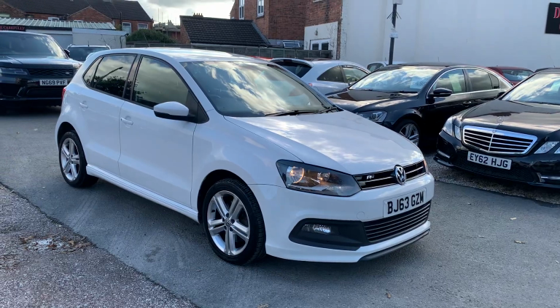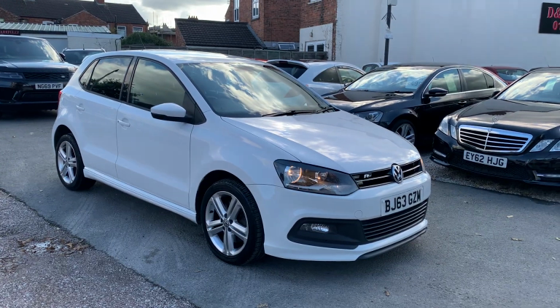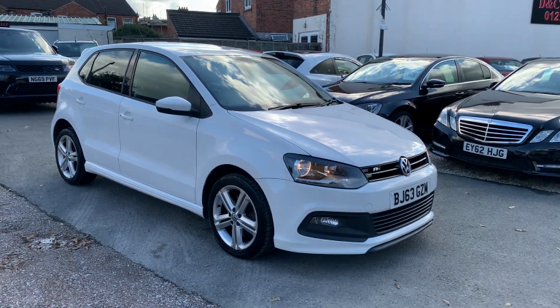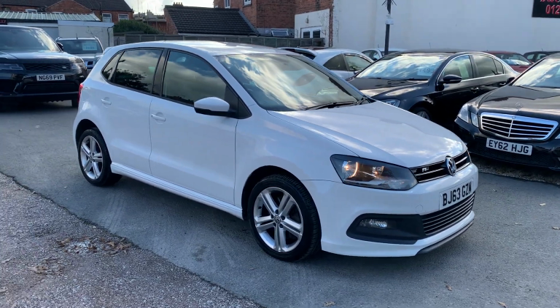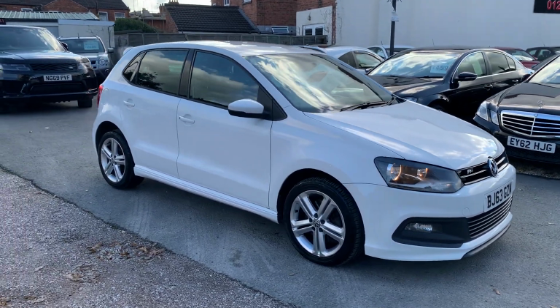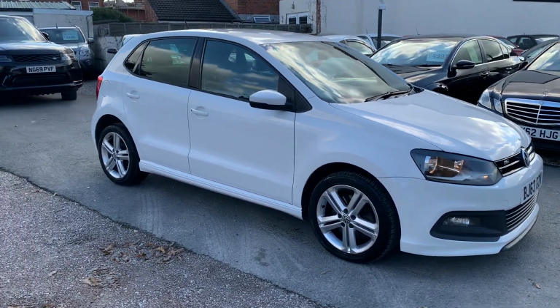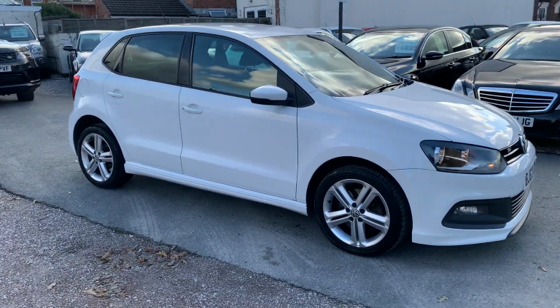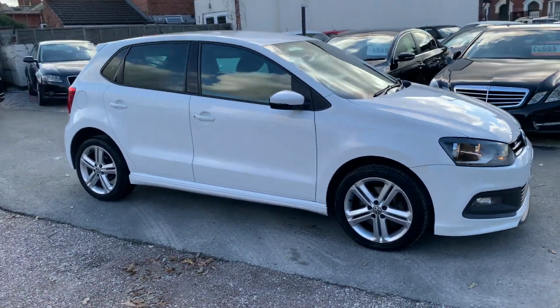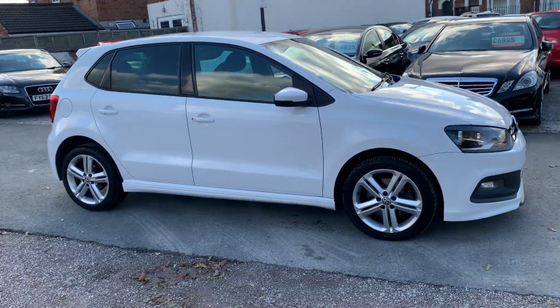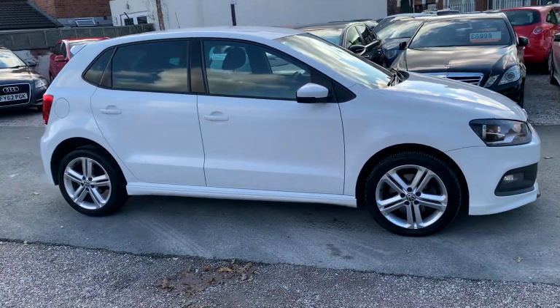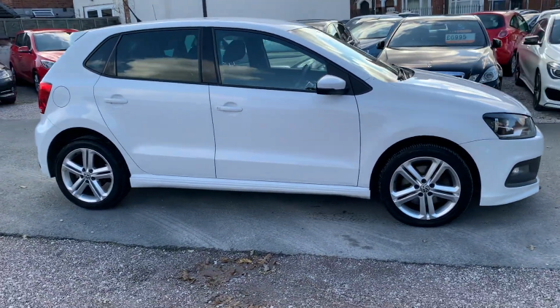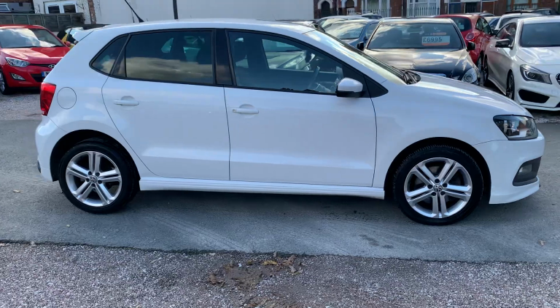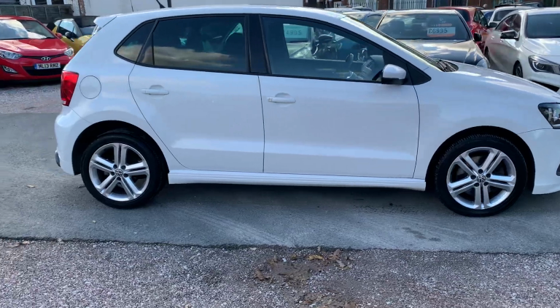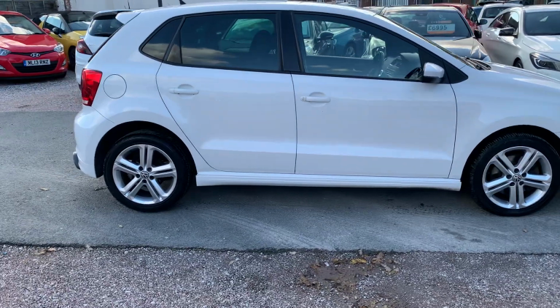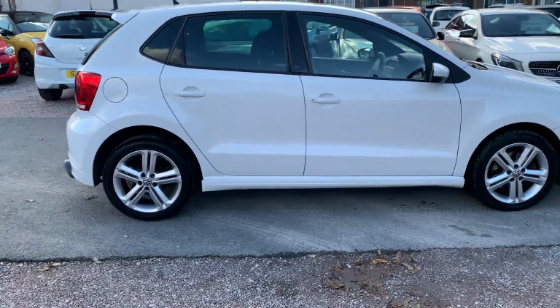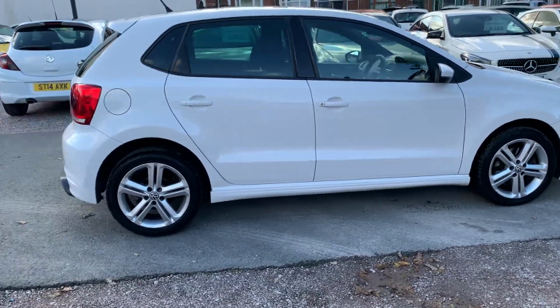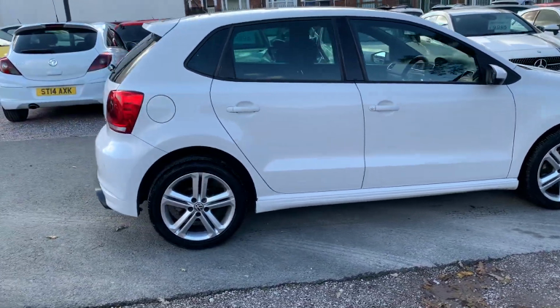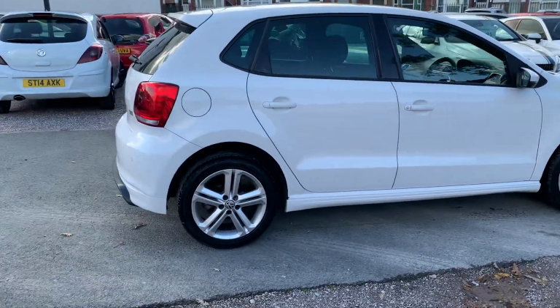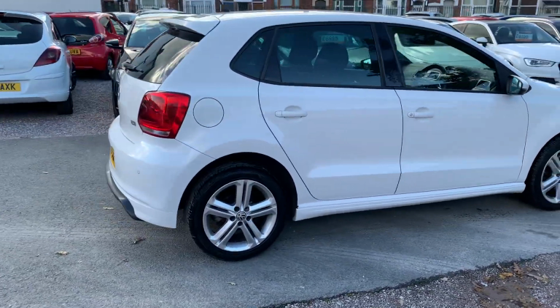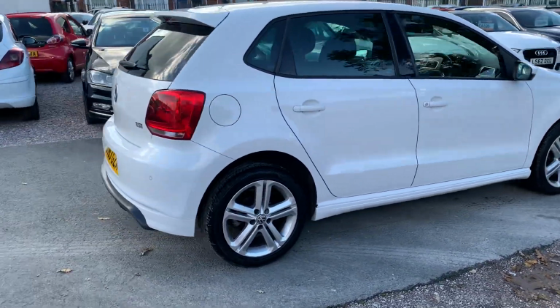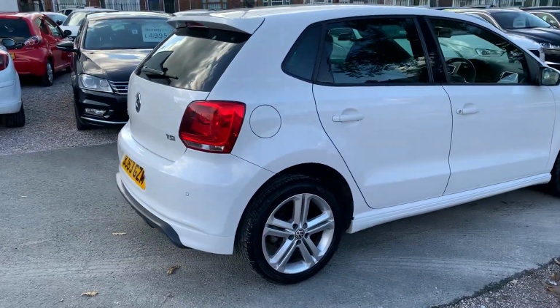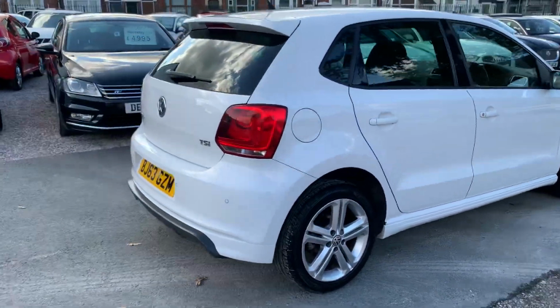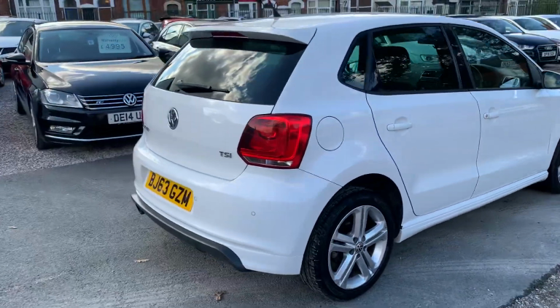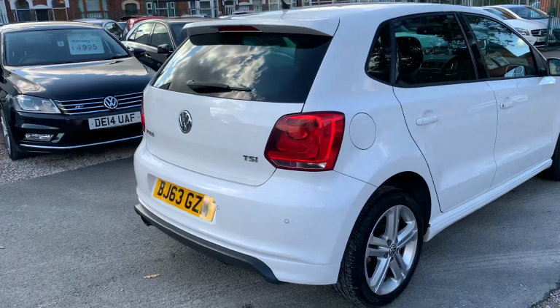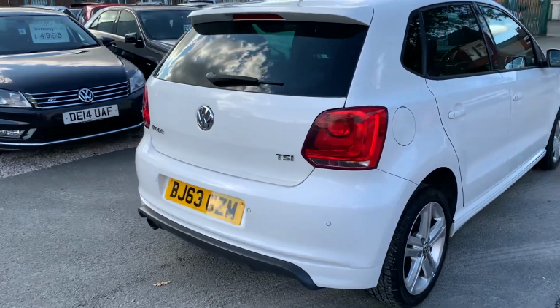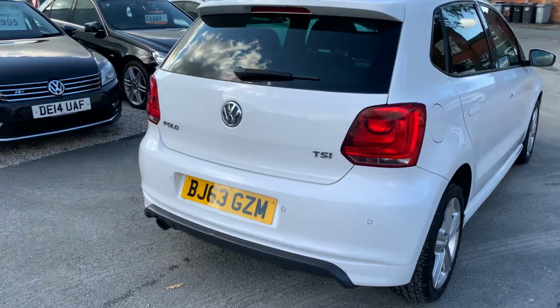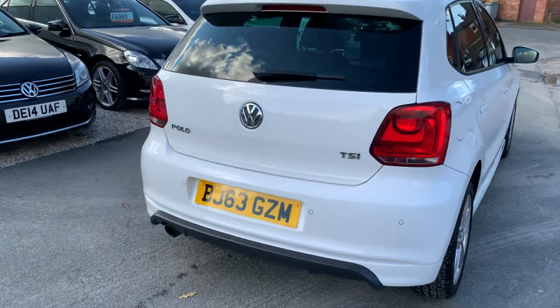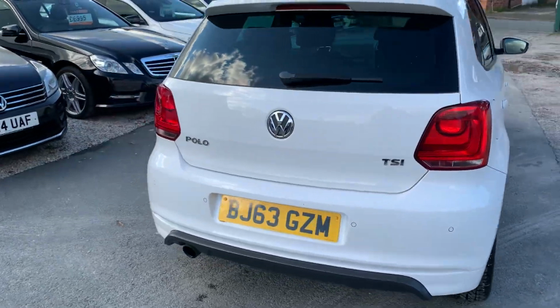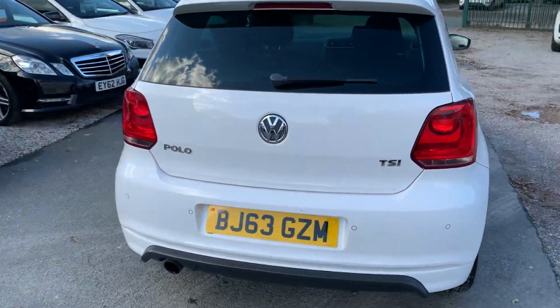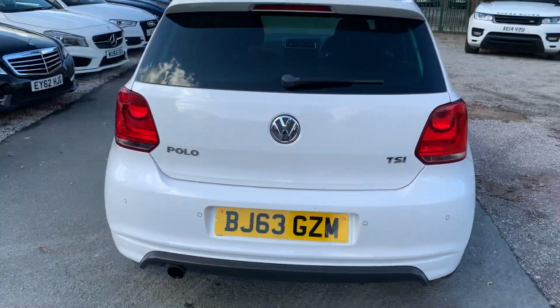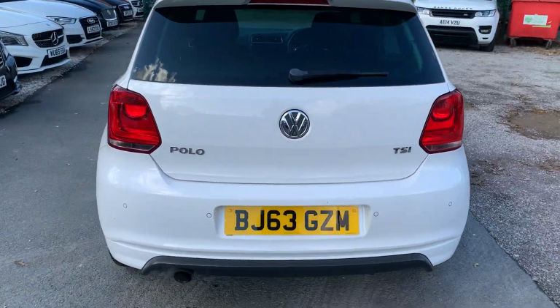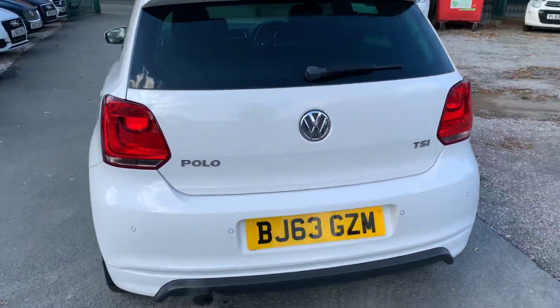Hi, it's Richard from D&C Car Sales & Crewe. I'm just going to do you a quick walk around video of our VW Polo. I've got the car running so you can get a bit of a feel for it, and we'll have a walk around all the bodywork and we'll show you inside.